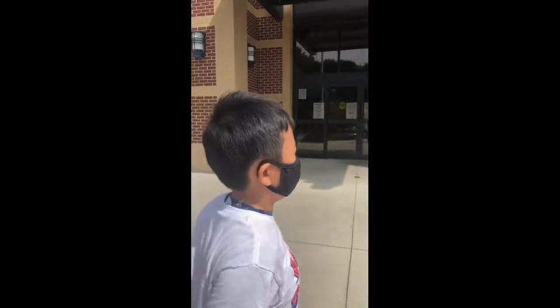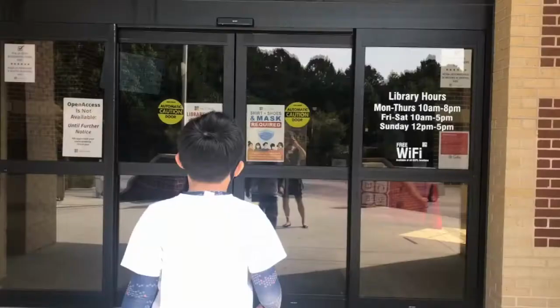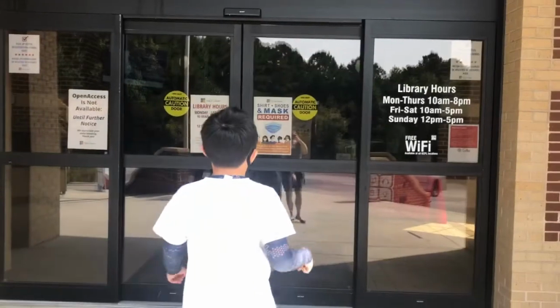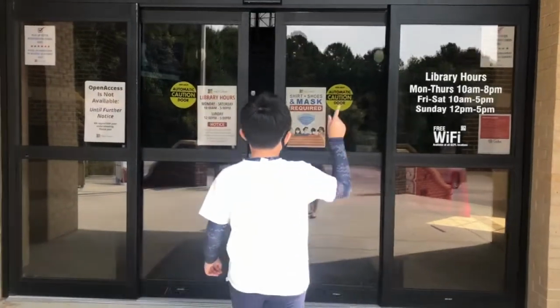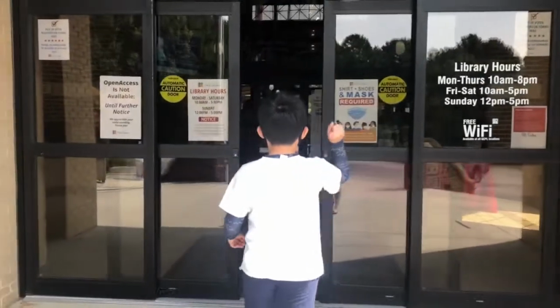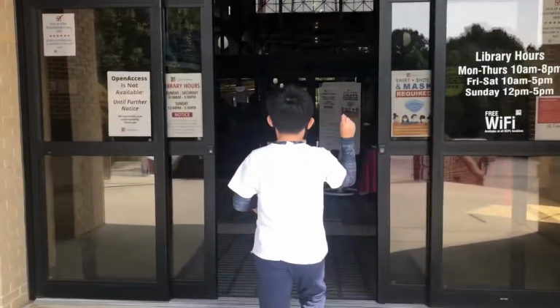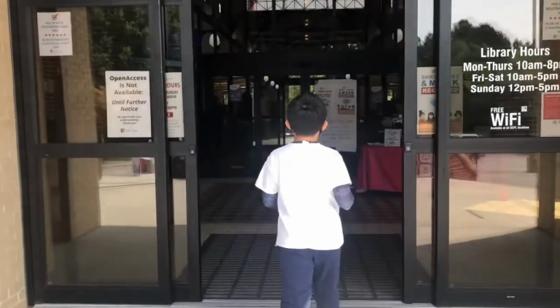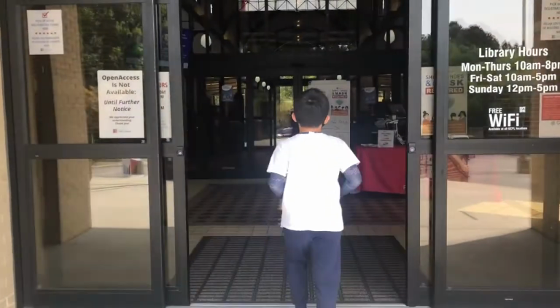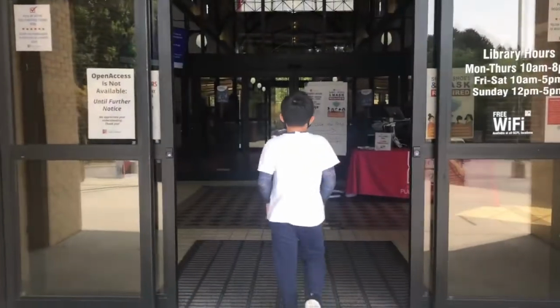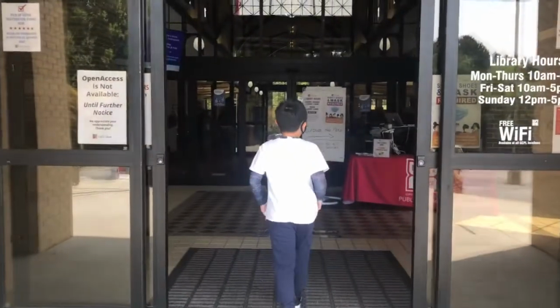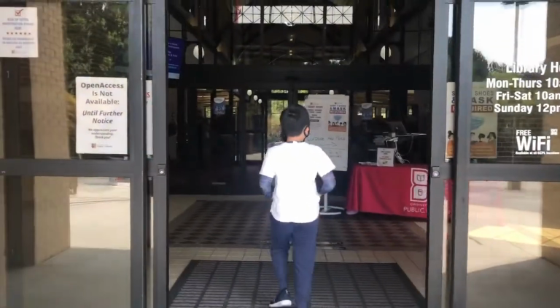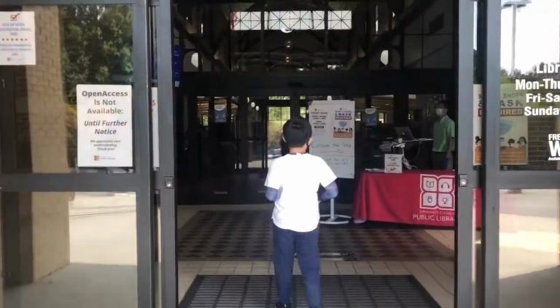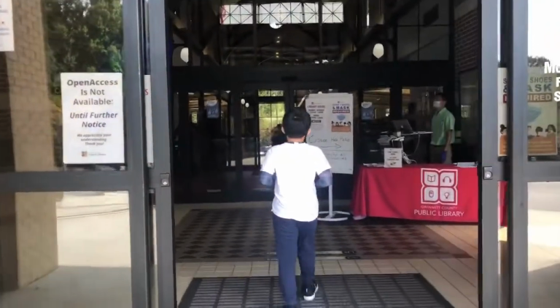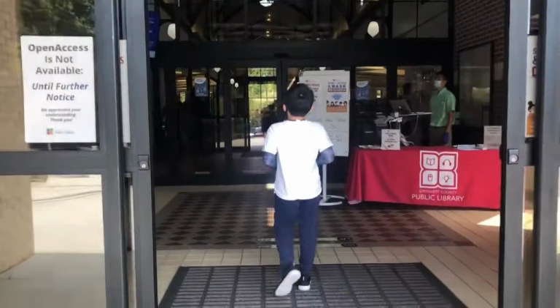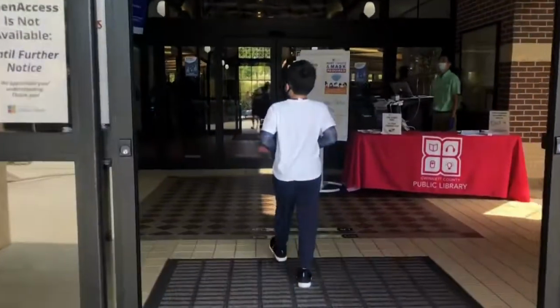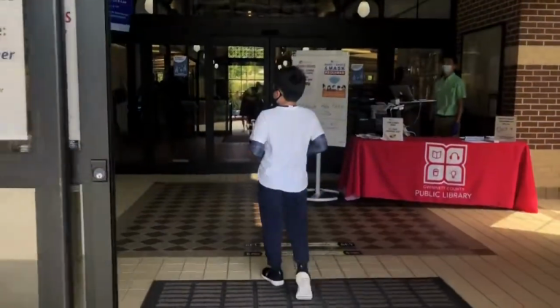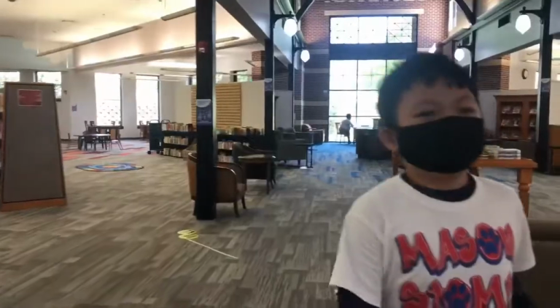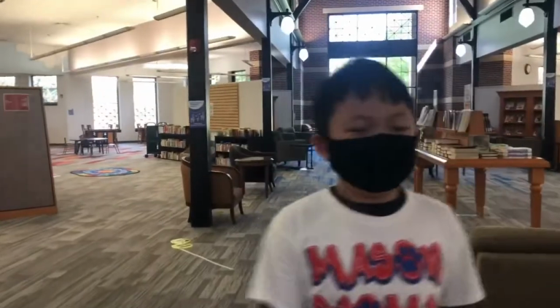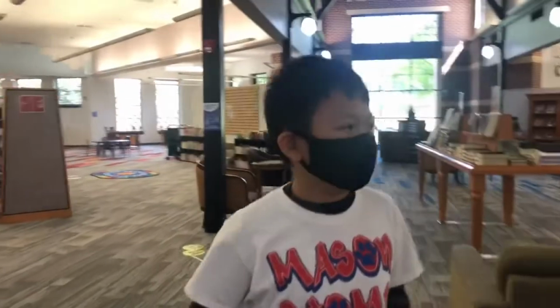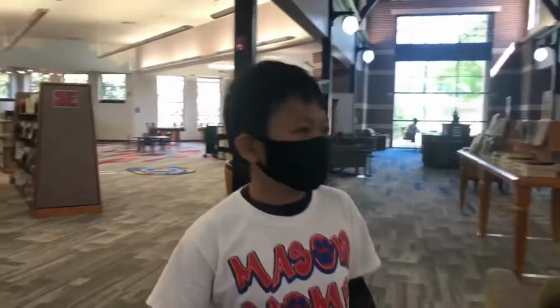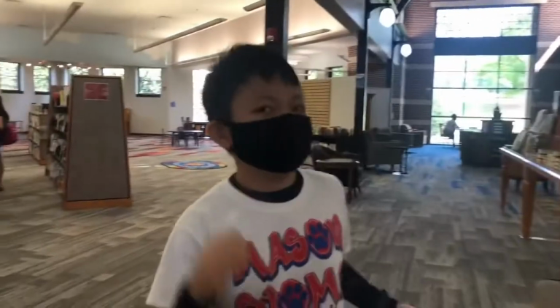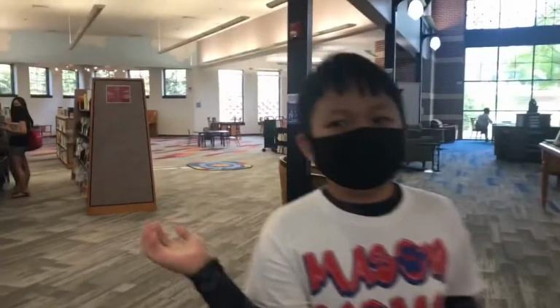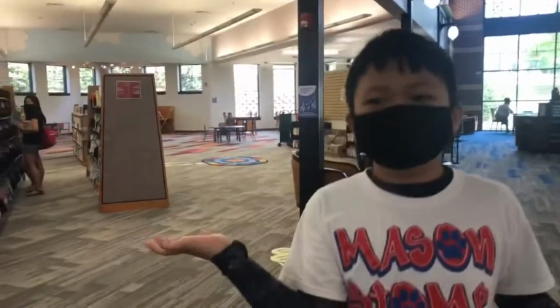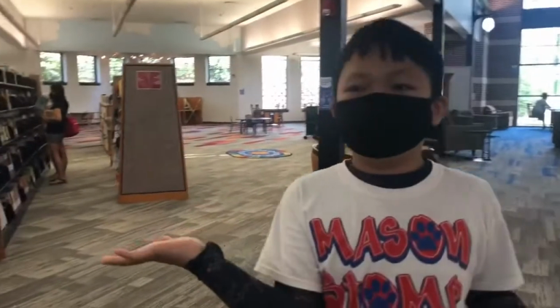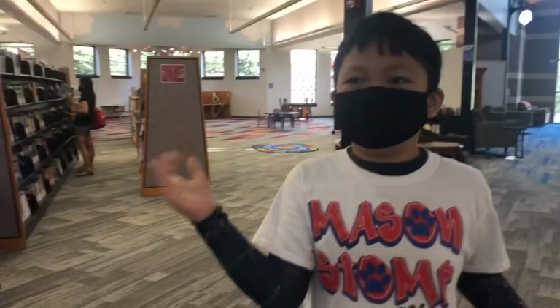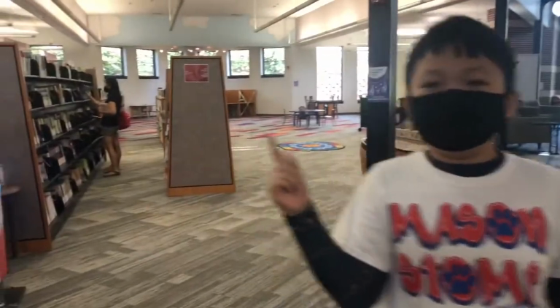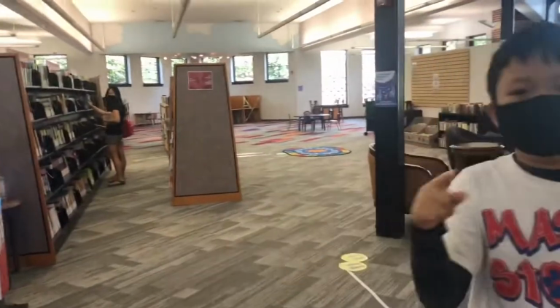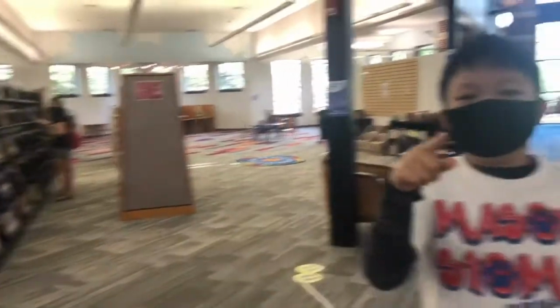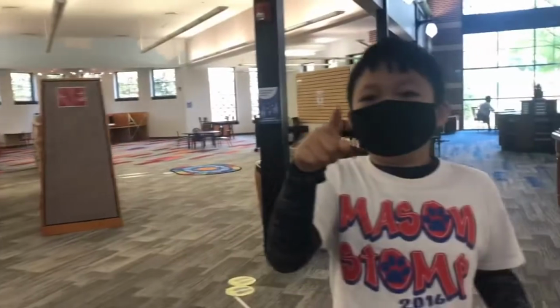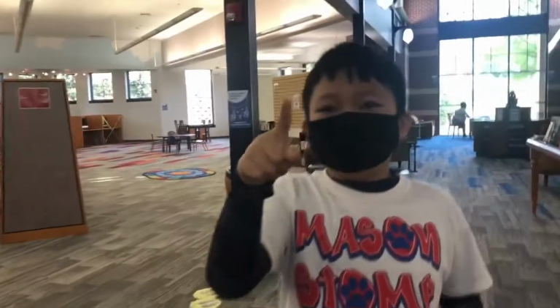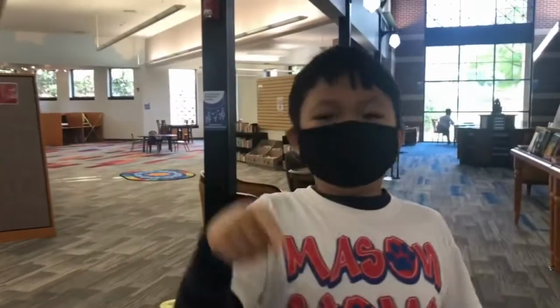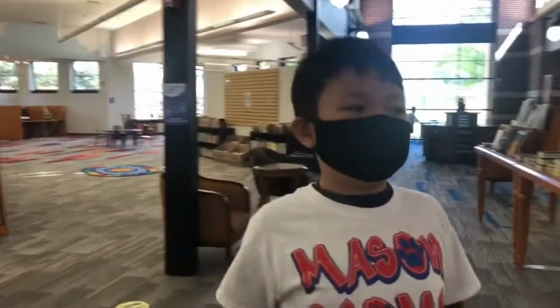We are going to enter the library. This is the true inside of the library.